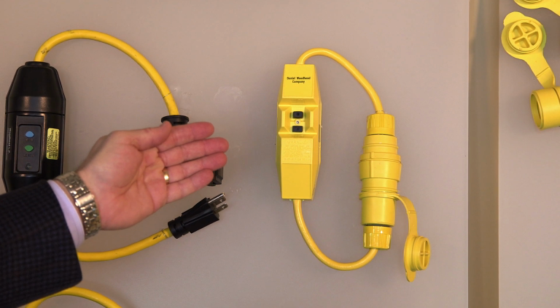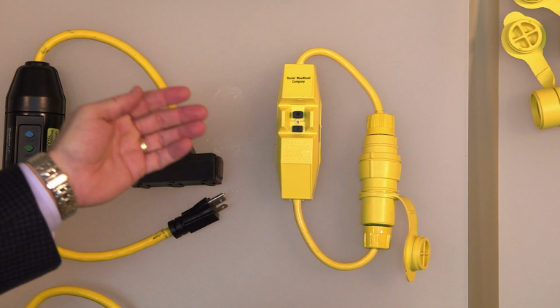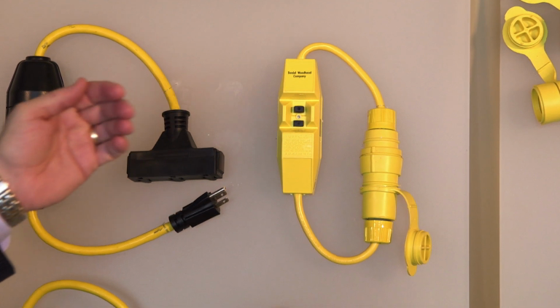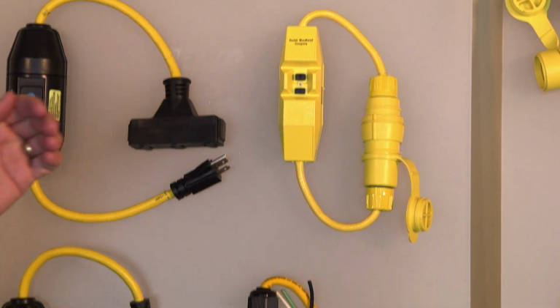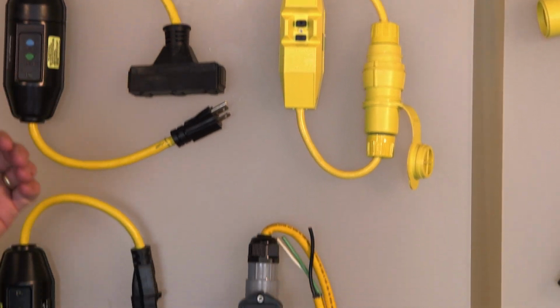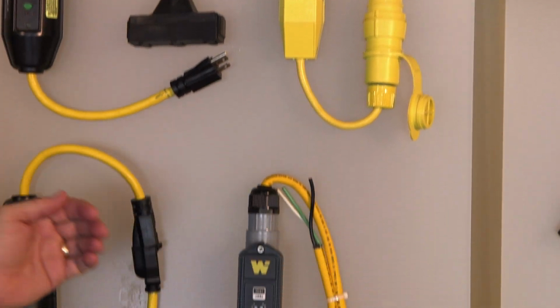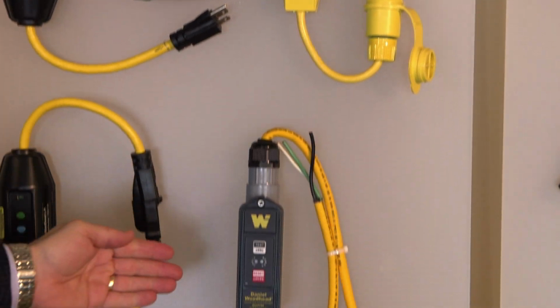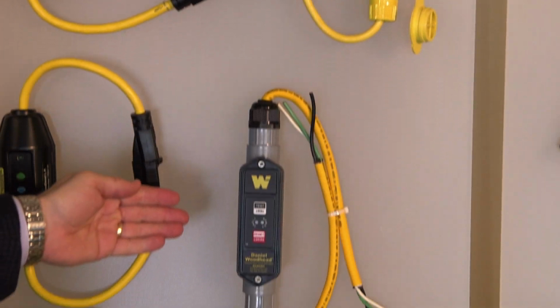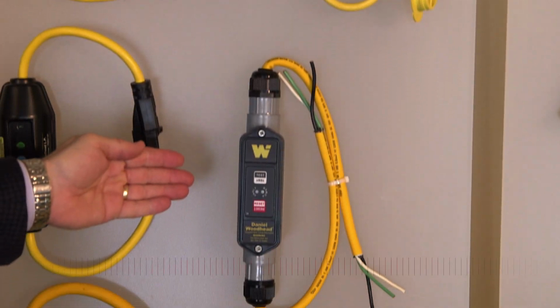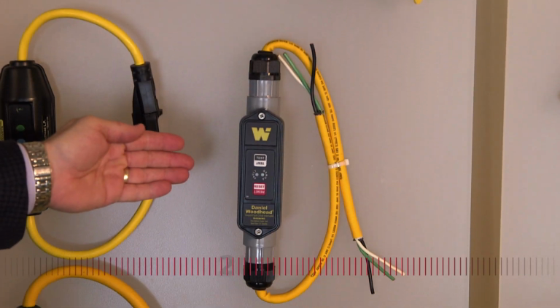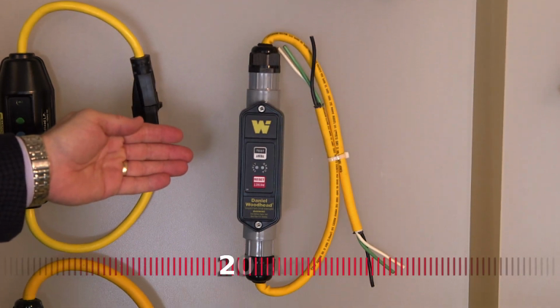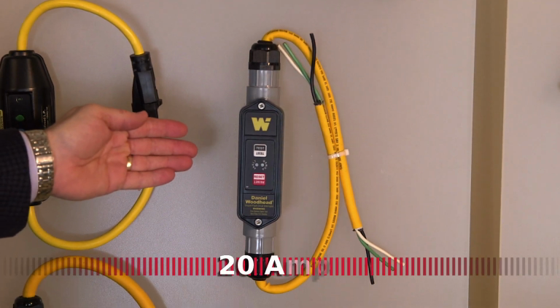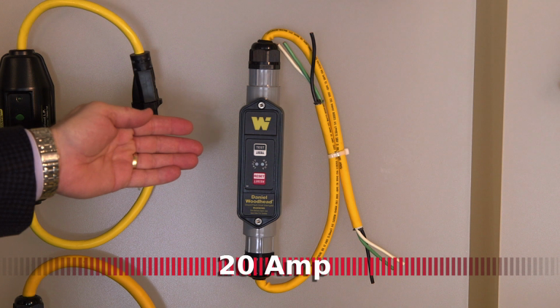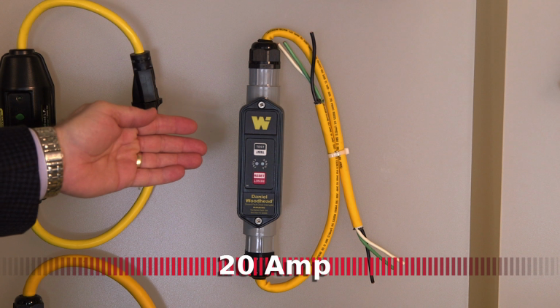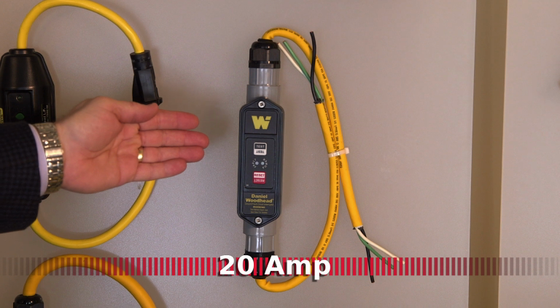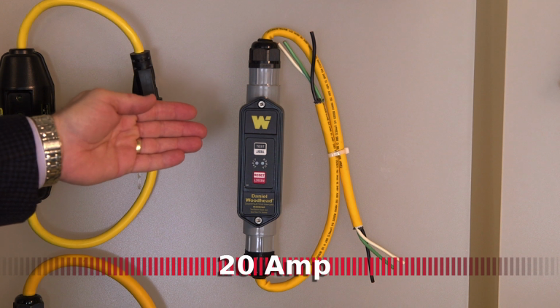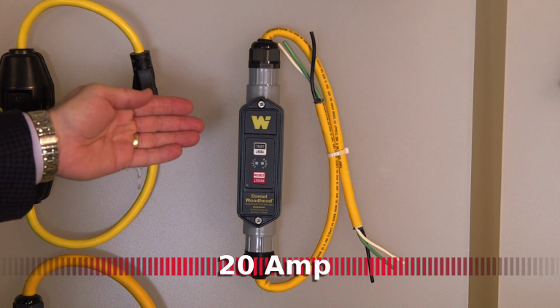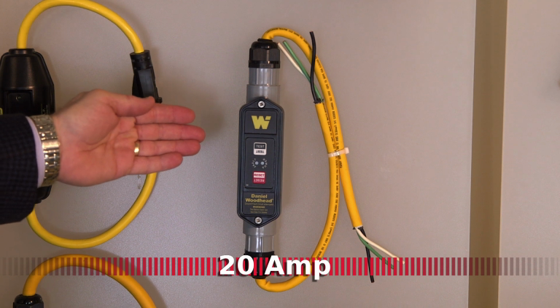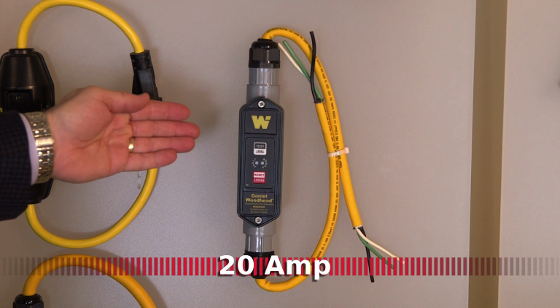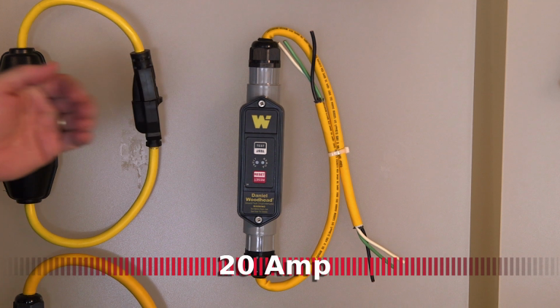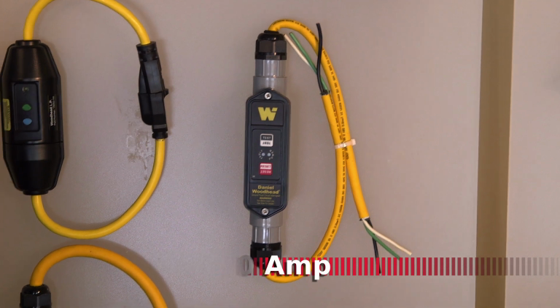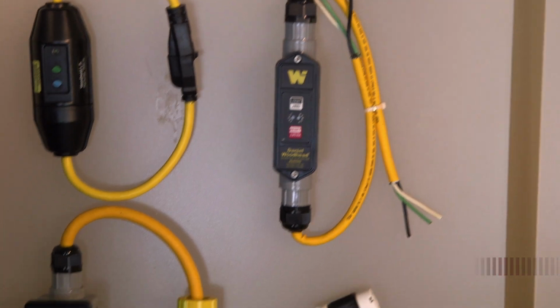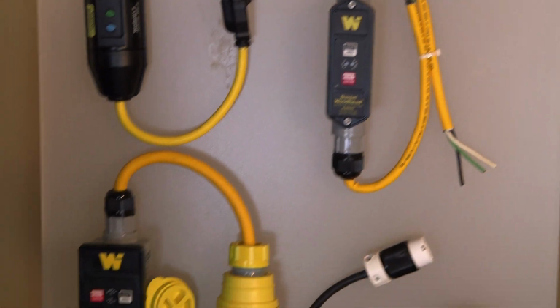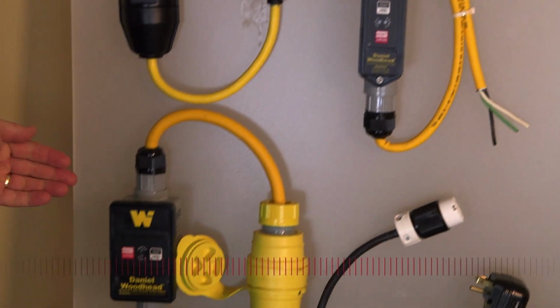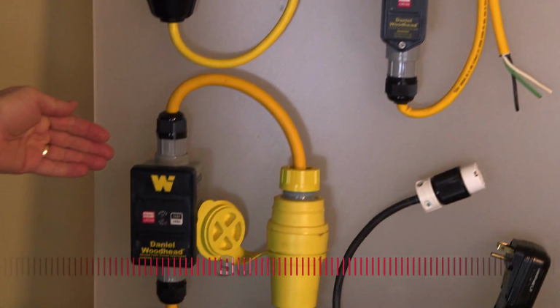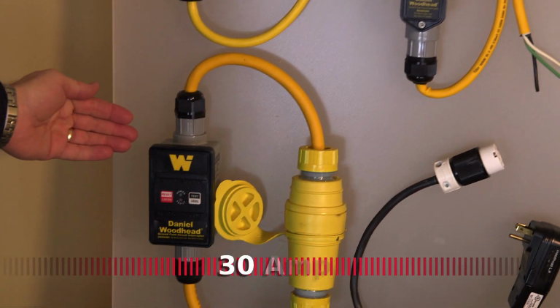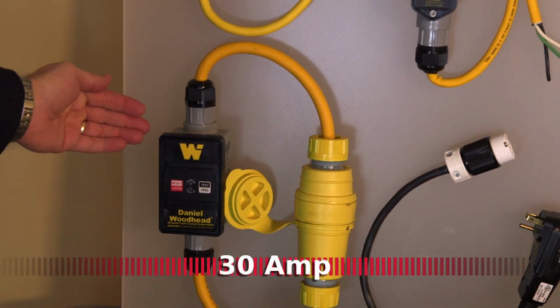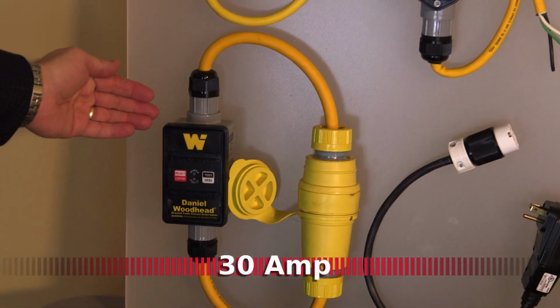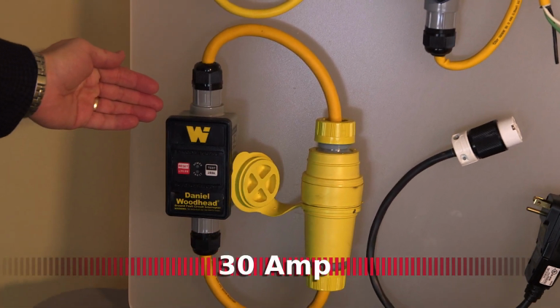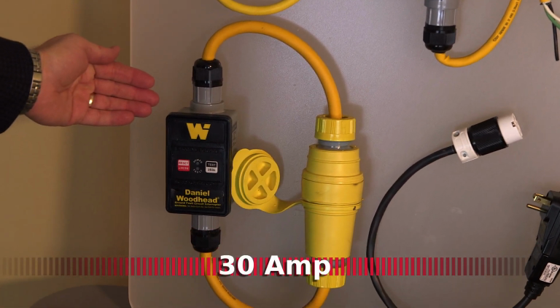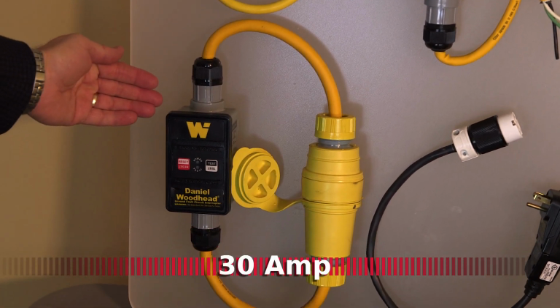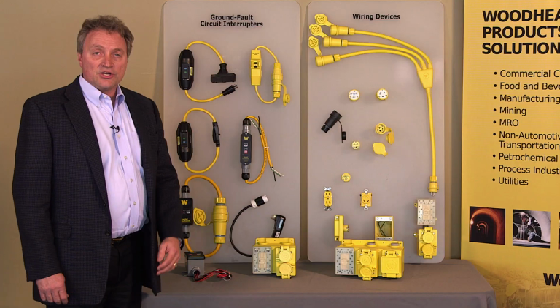These are available throughout the line, including 20-amp product such as this and 30-amp single-phase product. In addition,